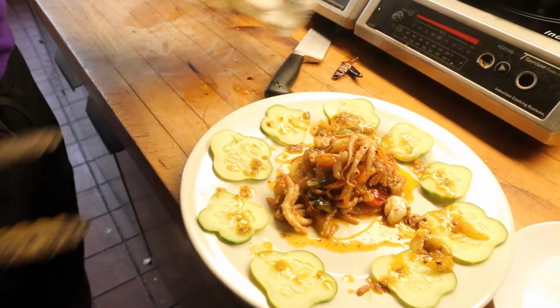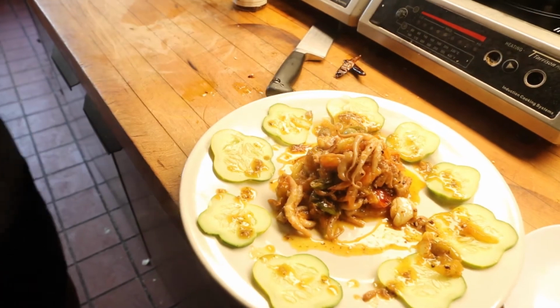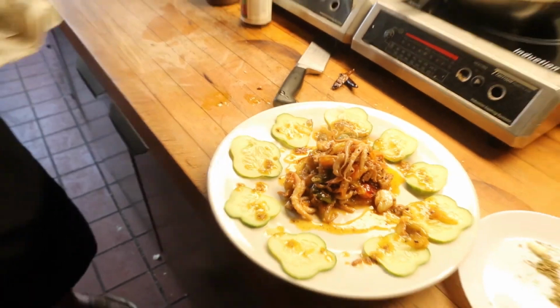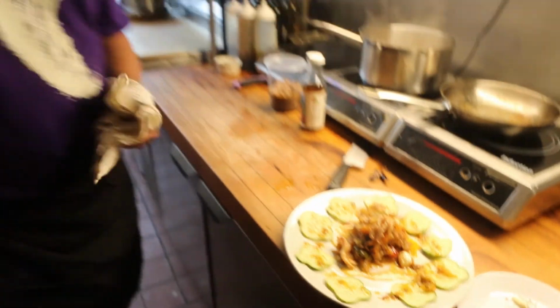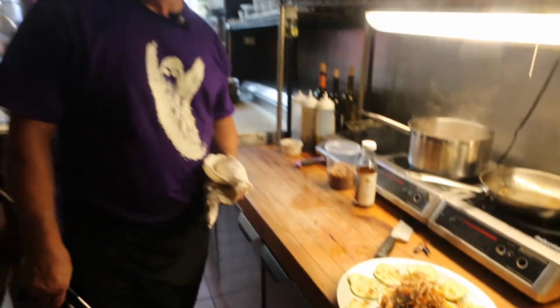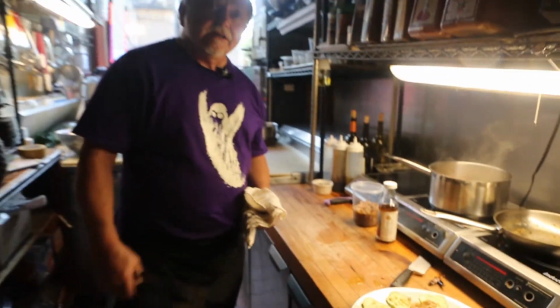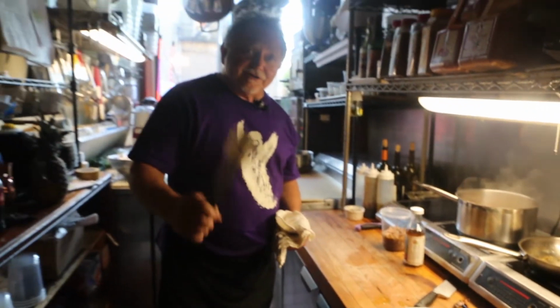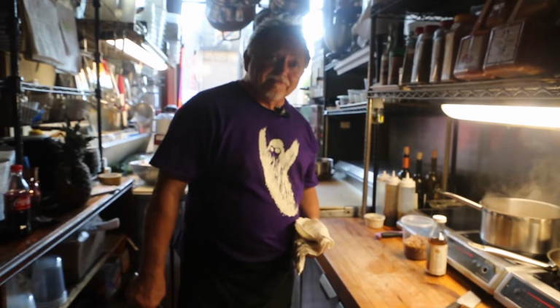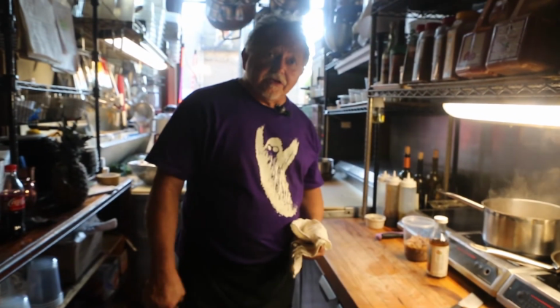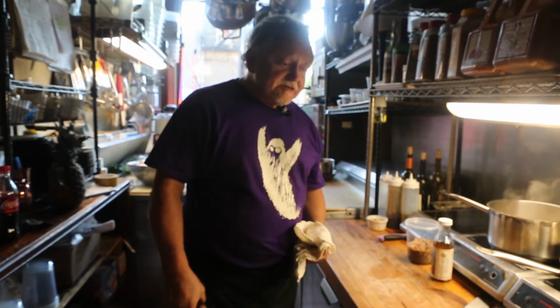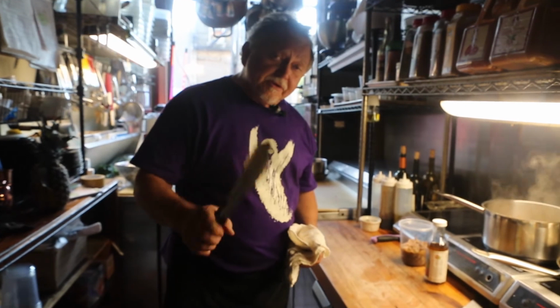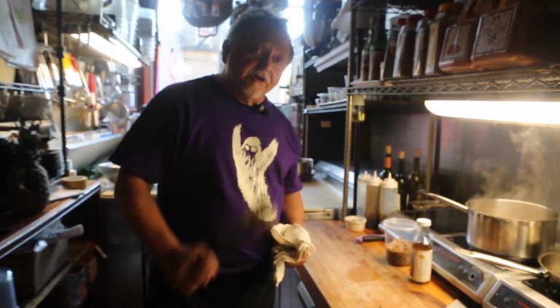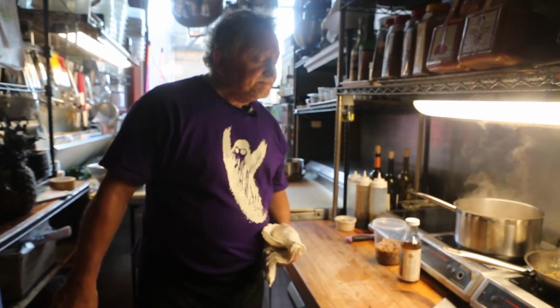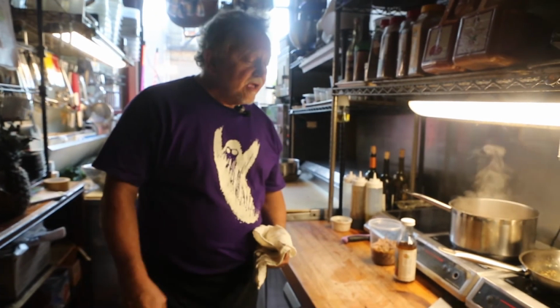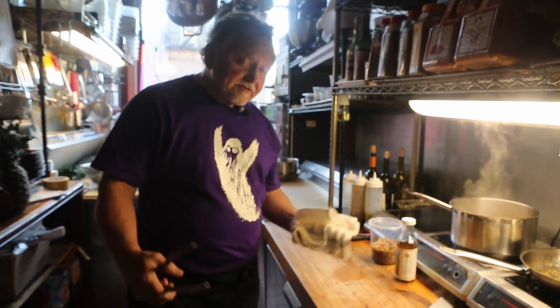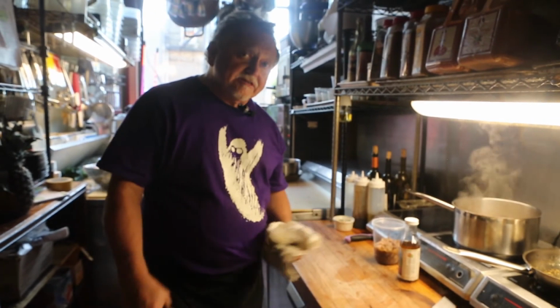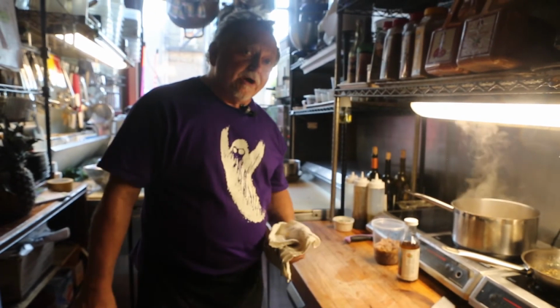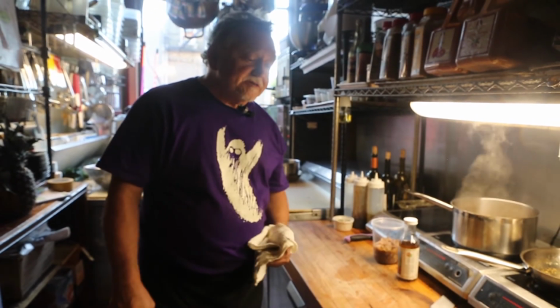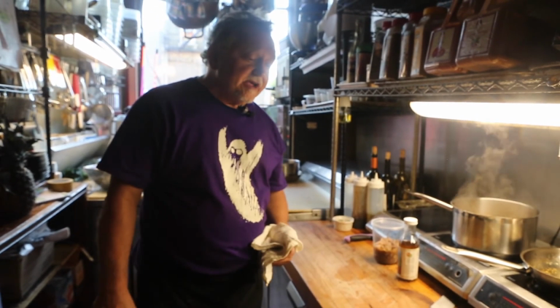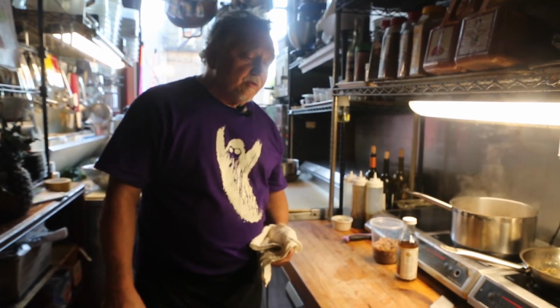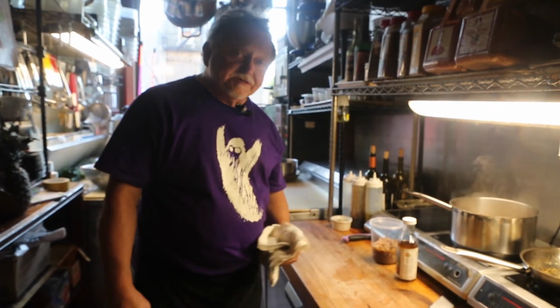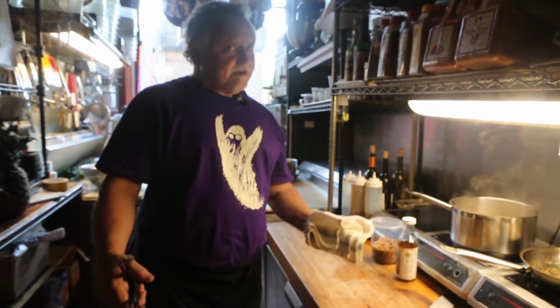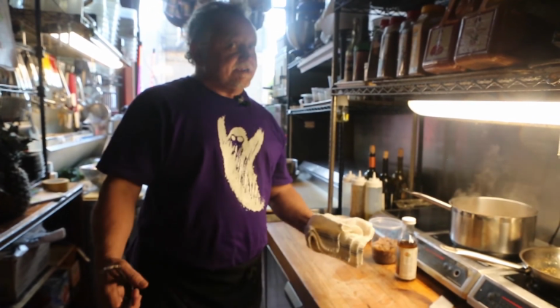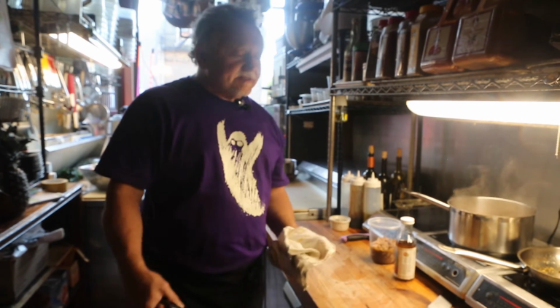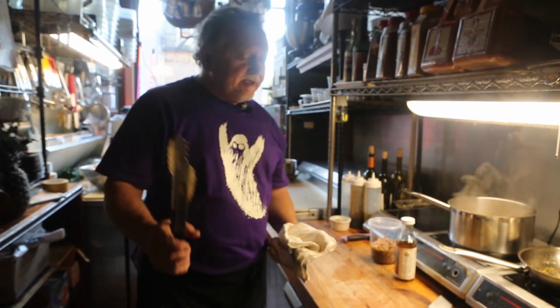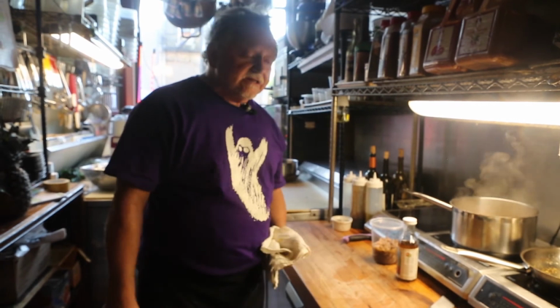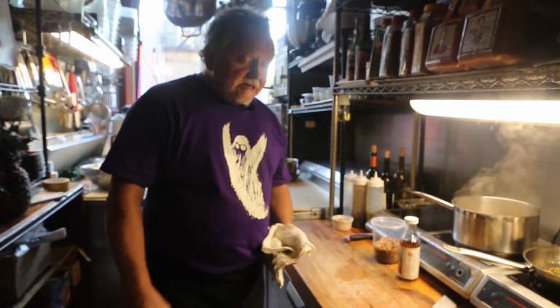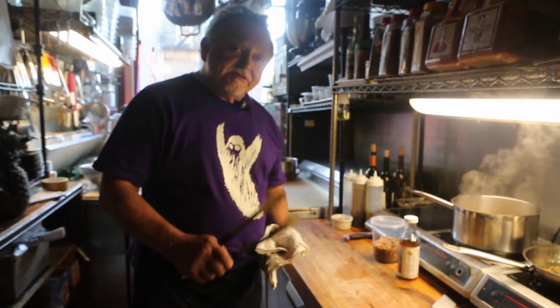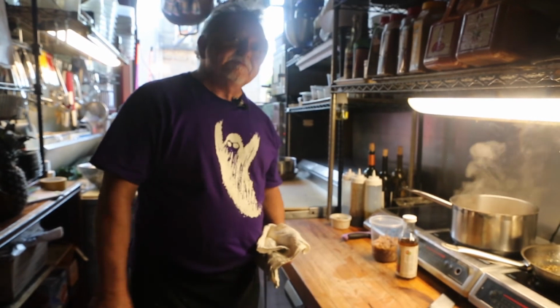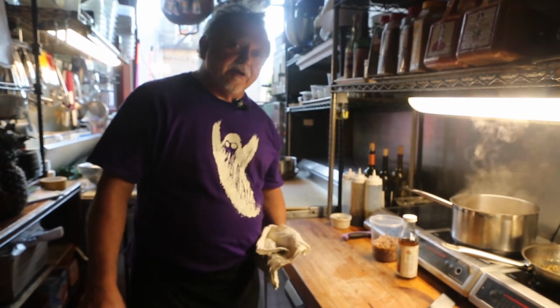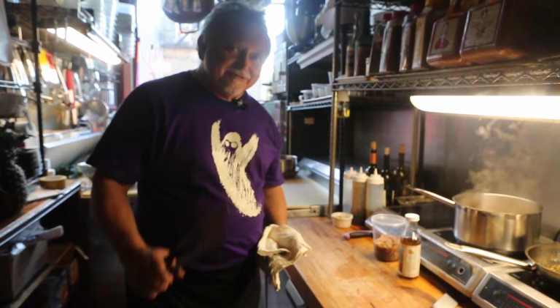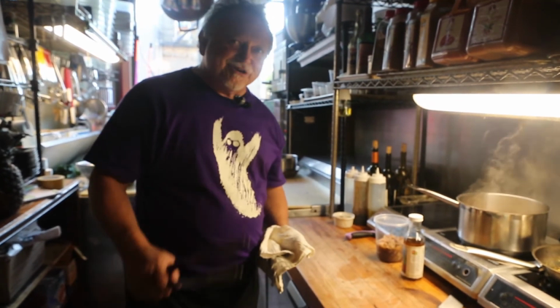There we have it — Brazilian-style octopus at Shakers. Thank you very much. I hope you enjoyed it. Thanks for taking the time to watch this. Any questions, give us a call at Shakers, send us an email, and please do subscribe. Cheers!